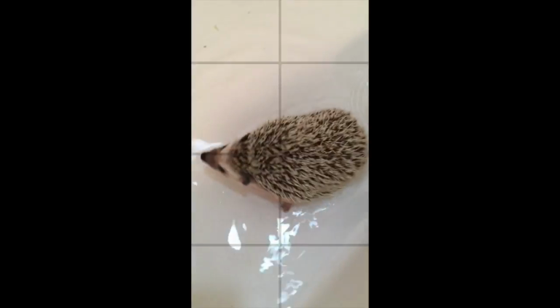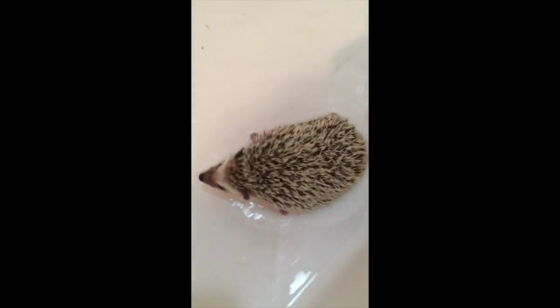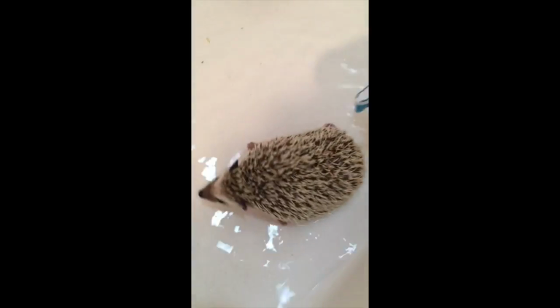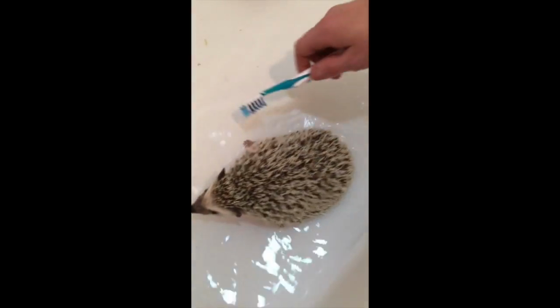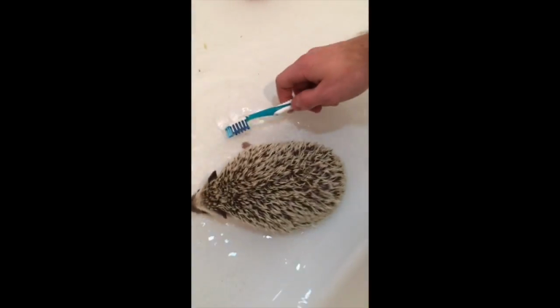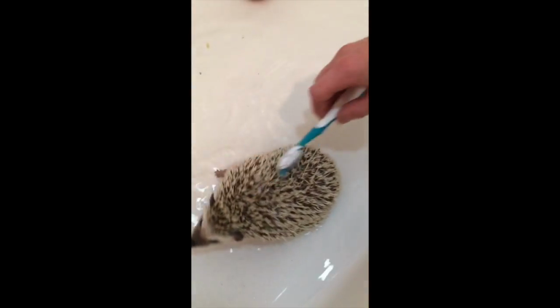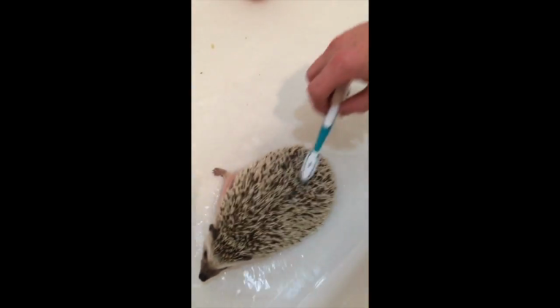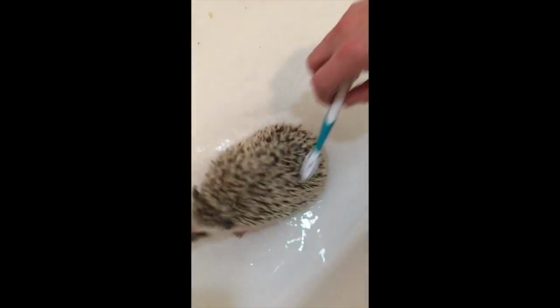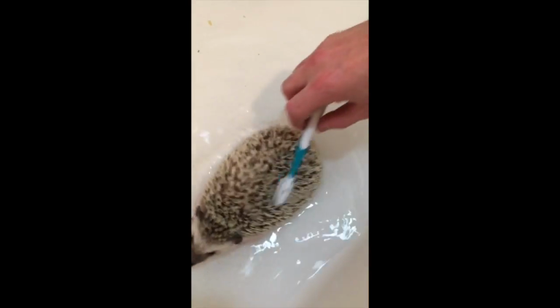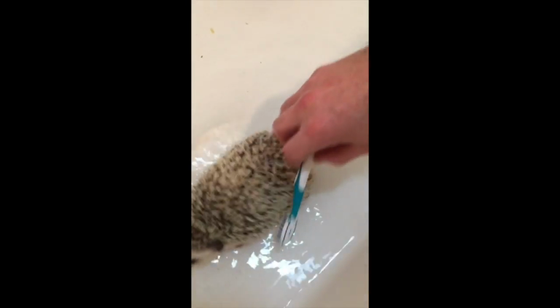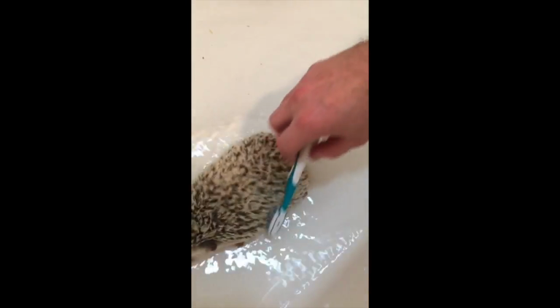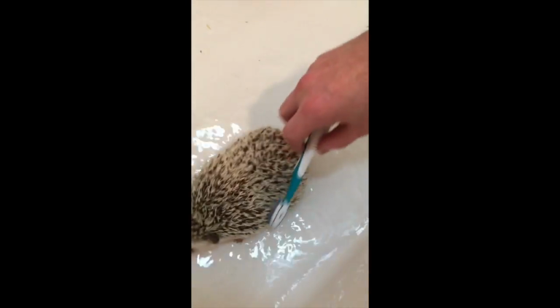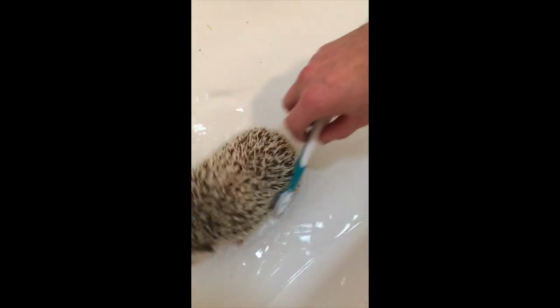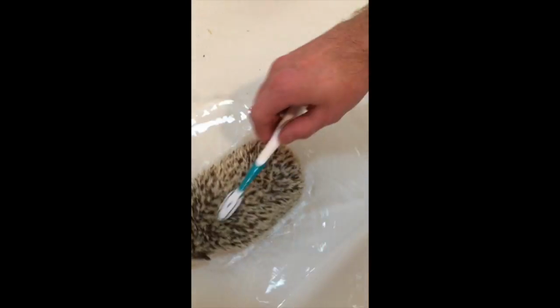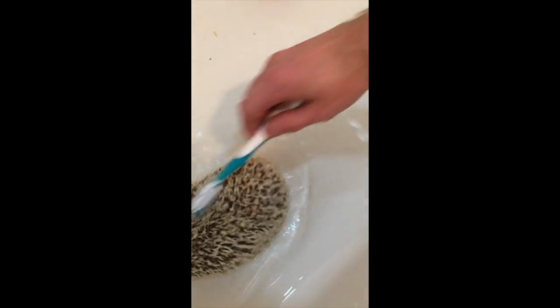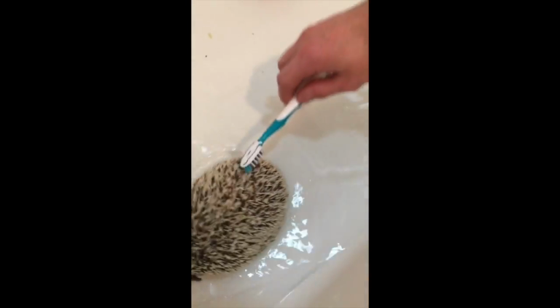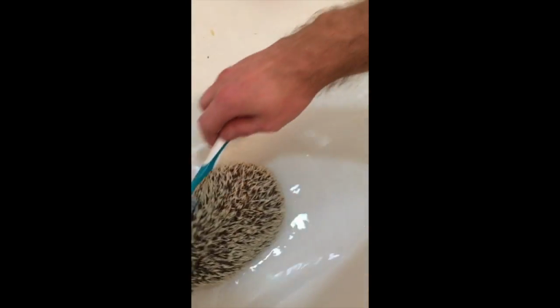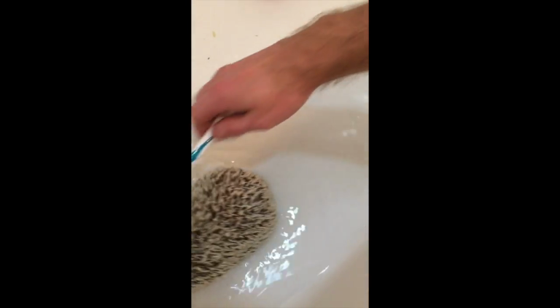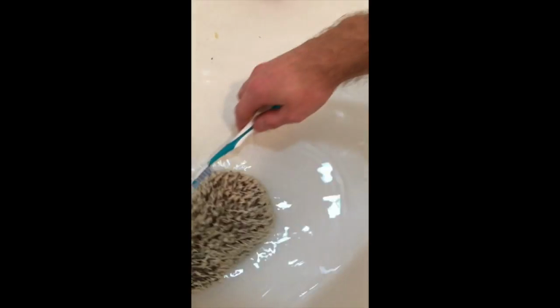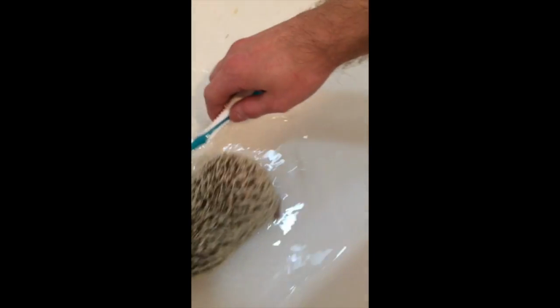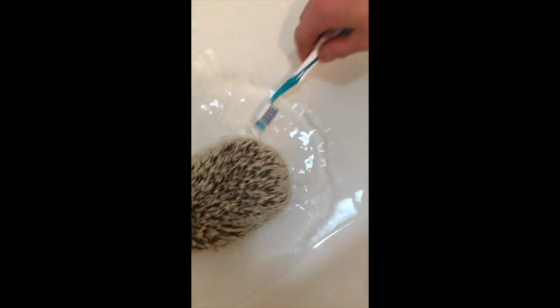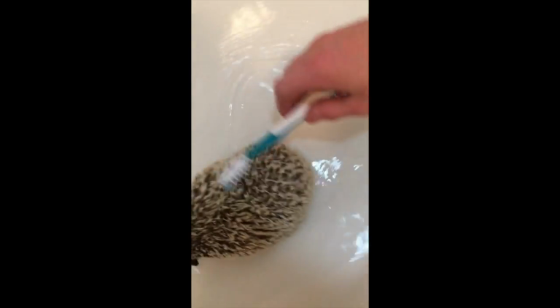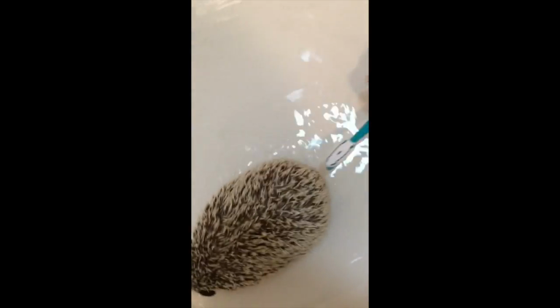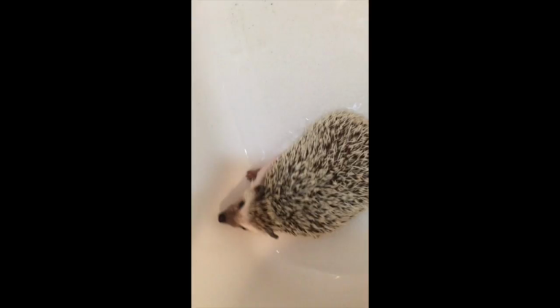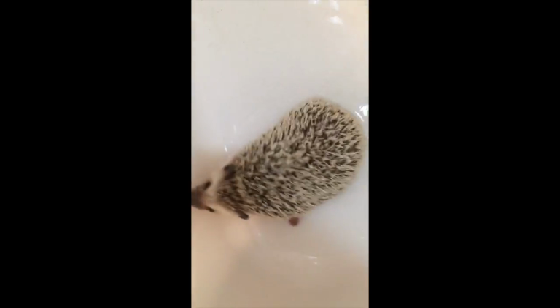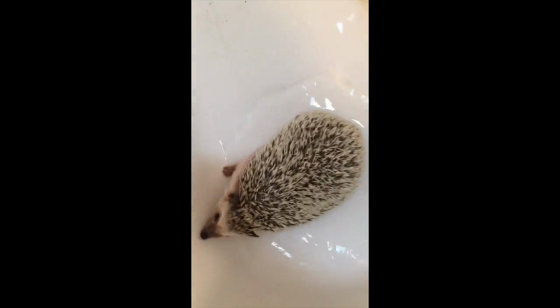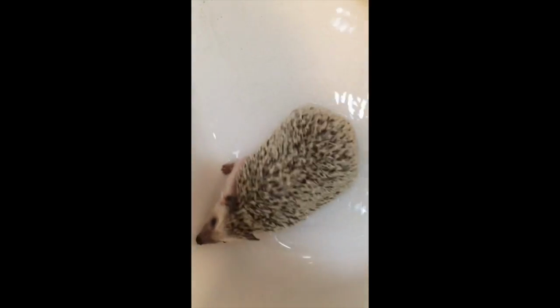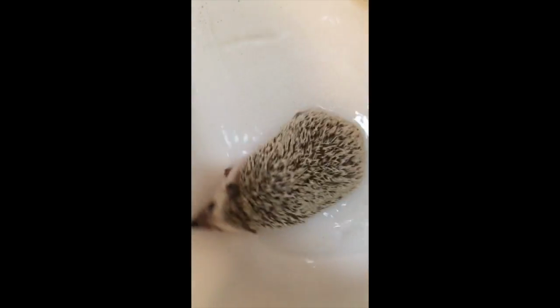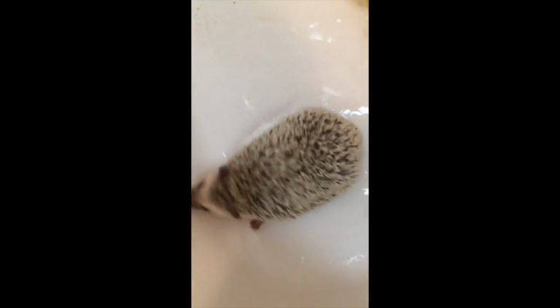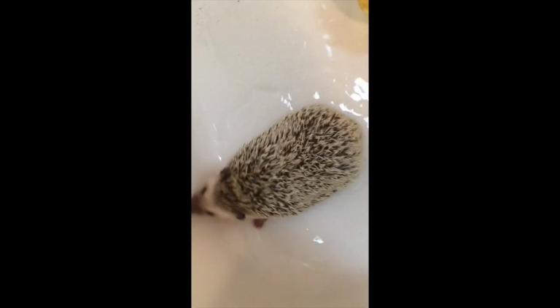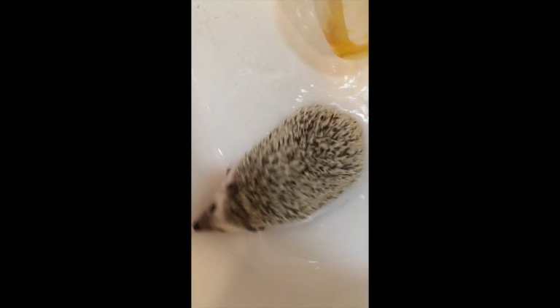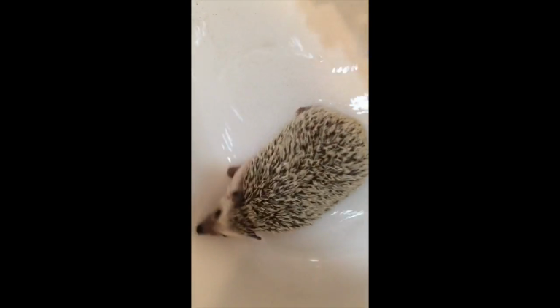Once you've rinsed off the hedgehog a little bit, the next step is to clean it with some shampoo. Usually baby shampoo is recommended. And since it is a tiny creature, you're only going to want to use a little bit.